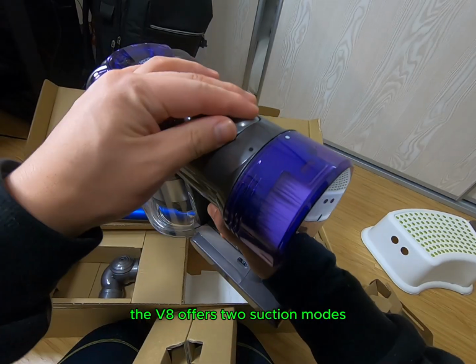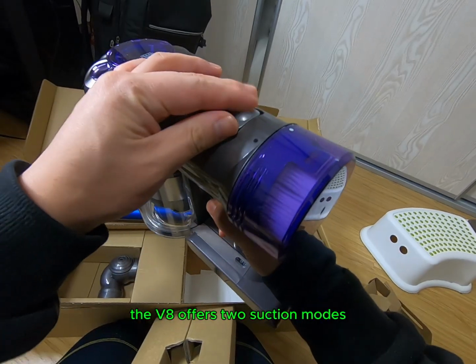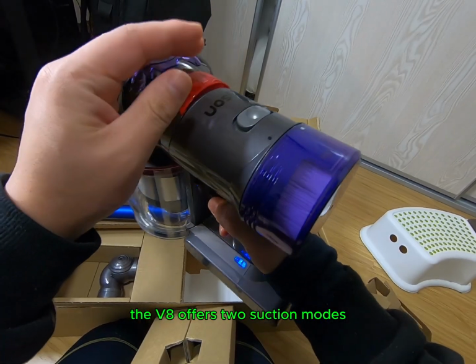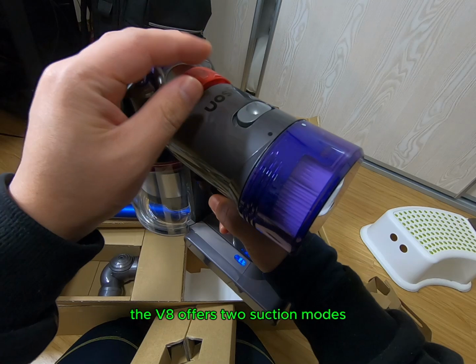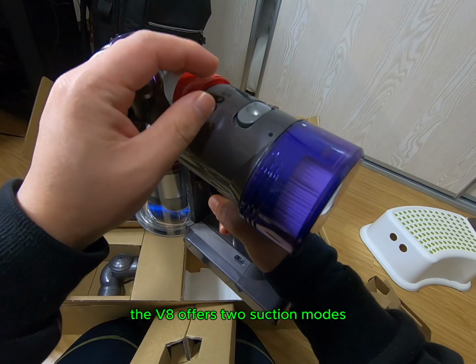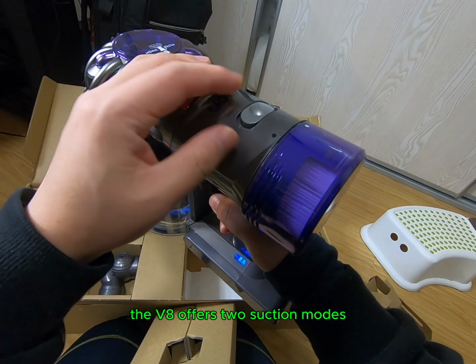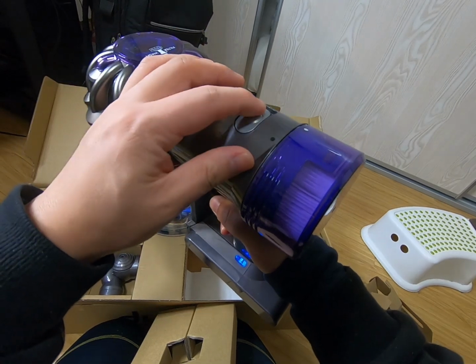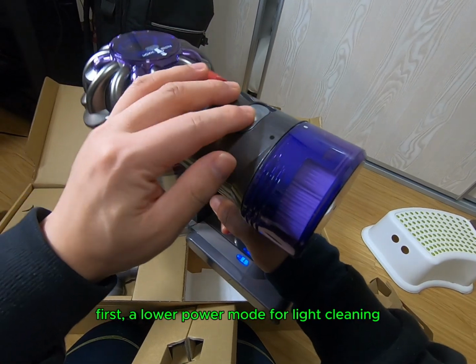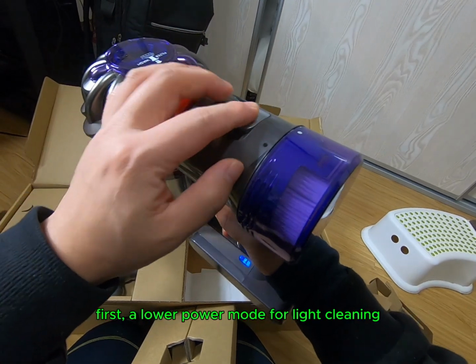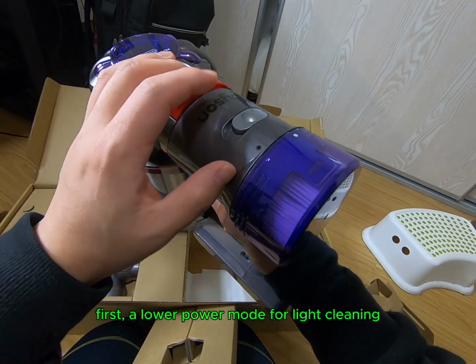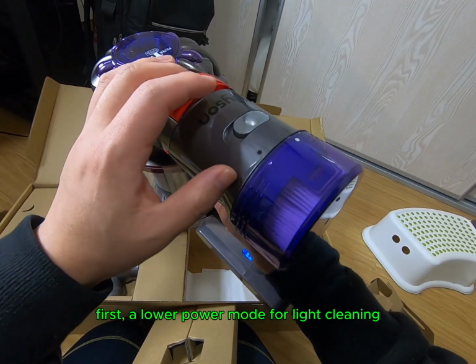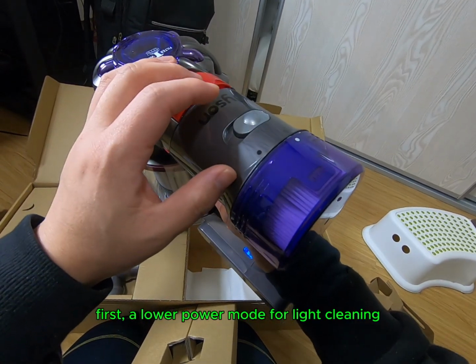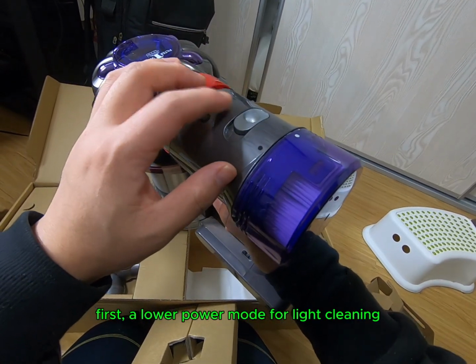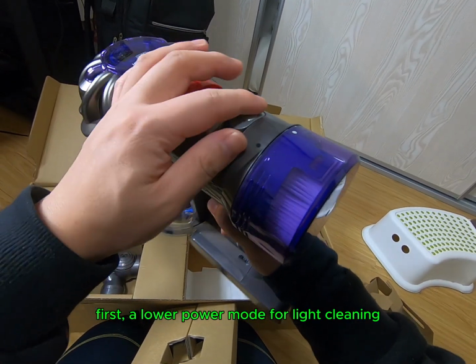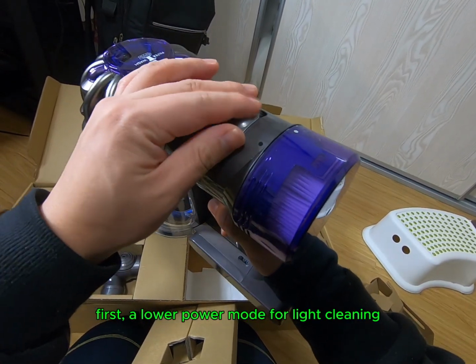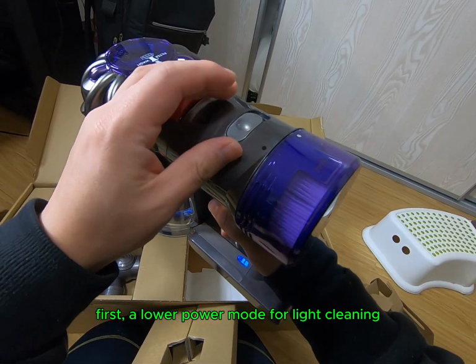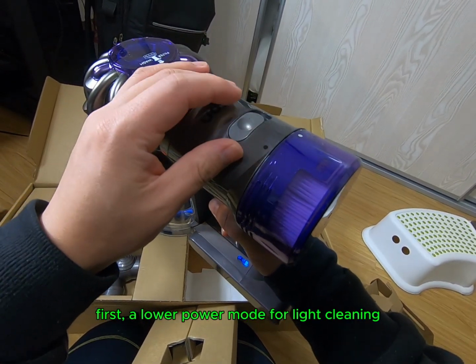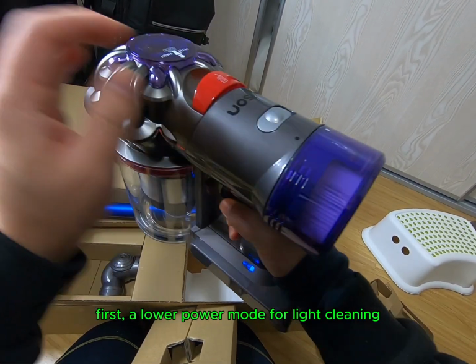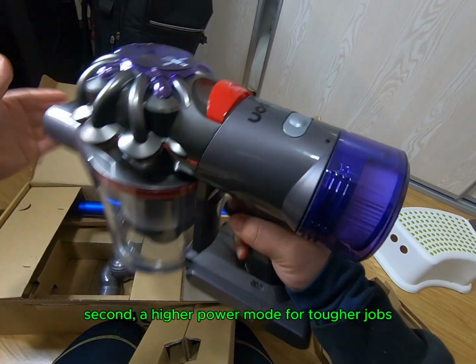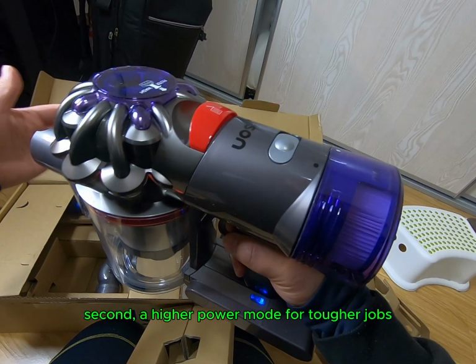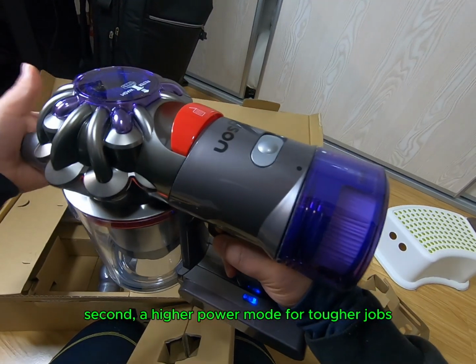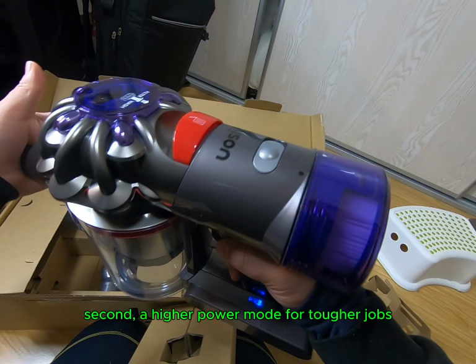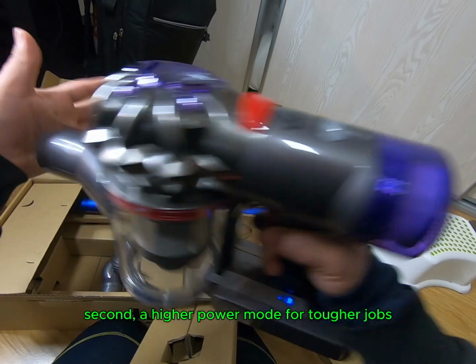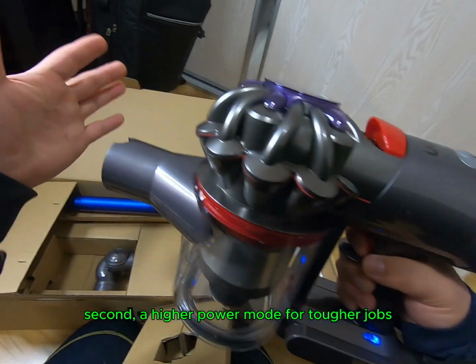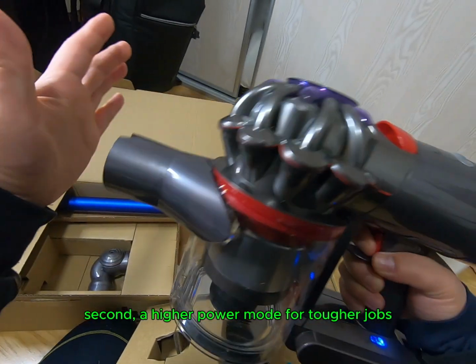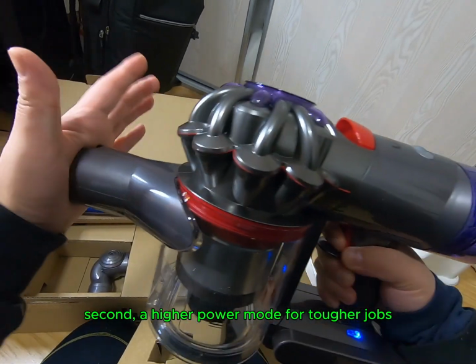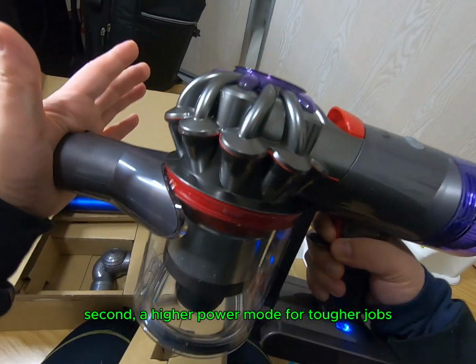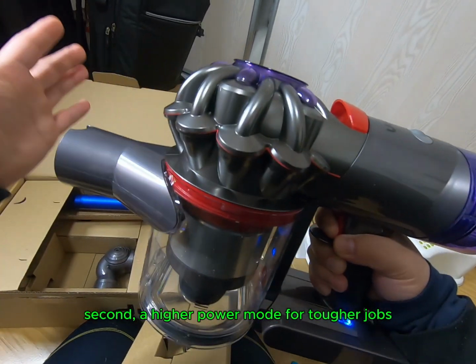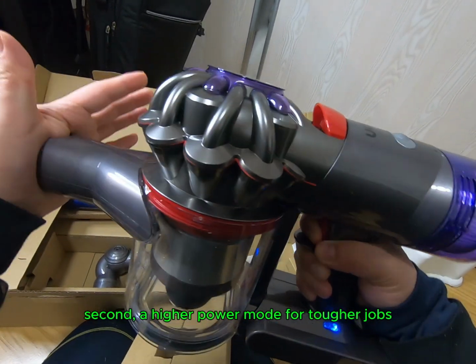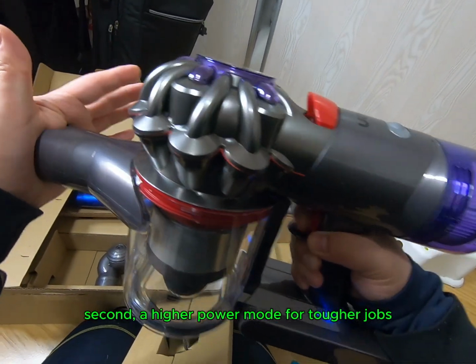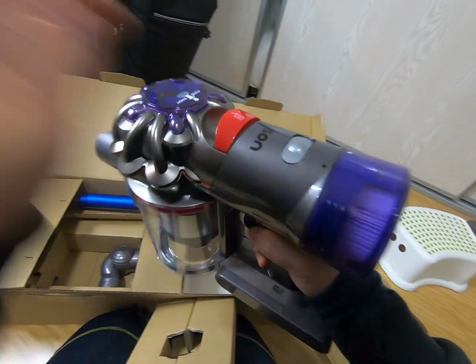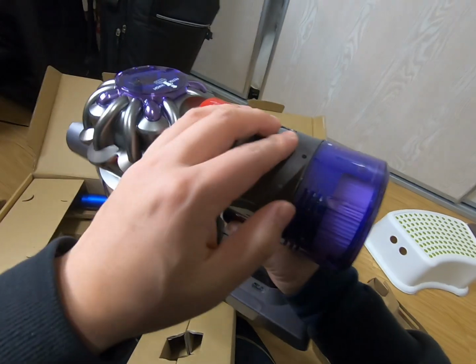The V8 offers two suction modes: first, a lower power mode for light cleaning, and second, a higher power mode for tougher jobs.